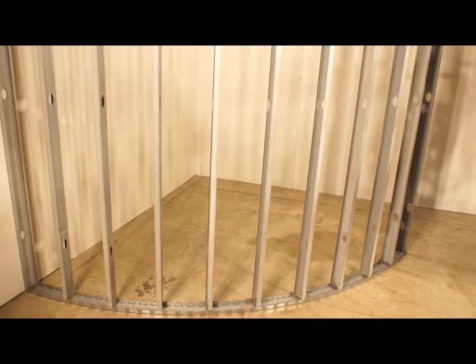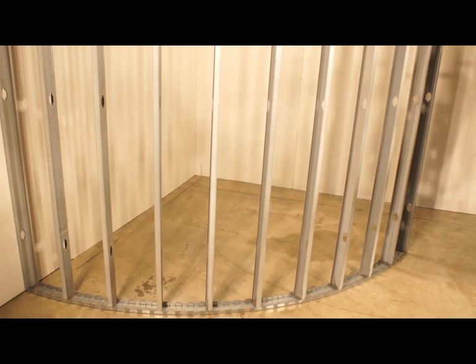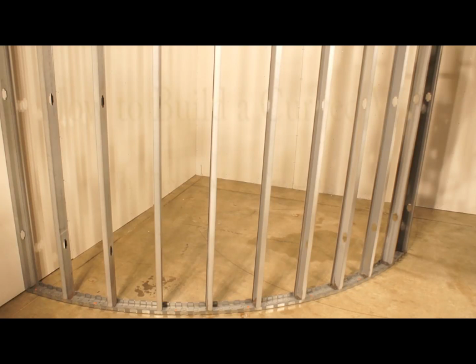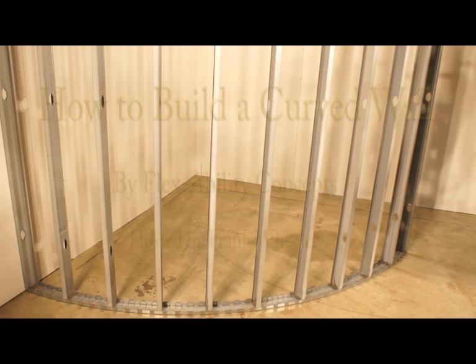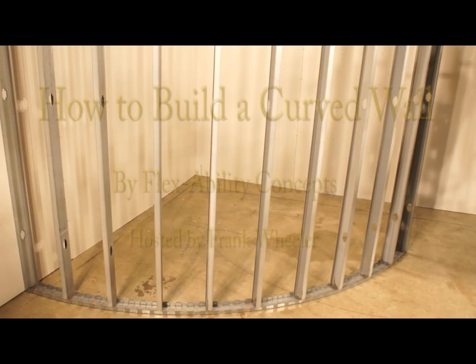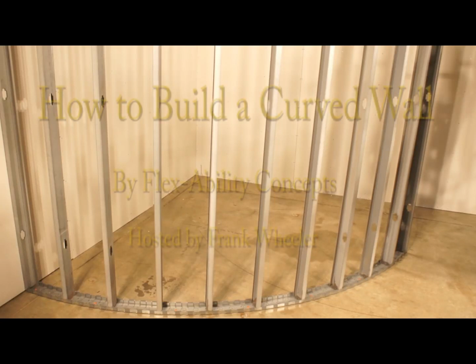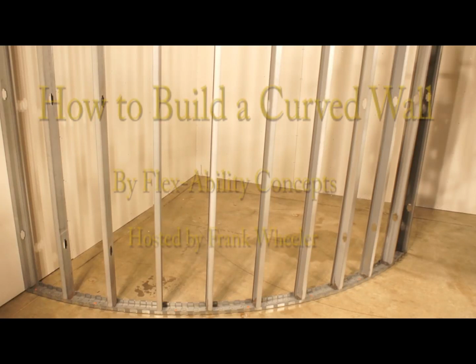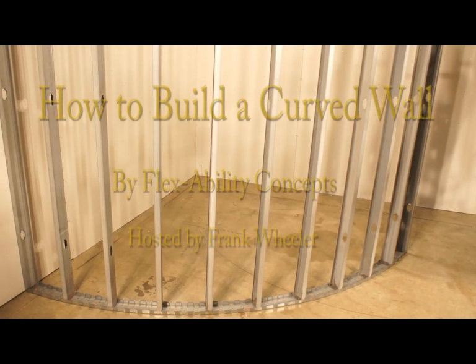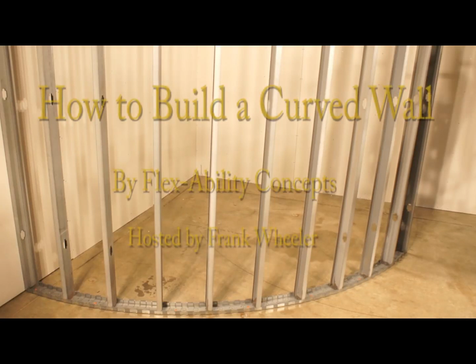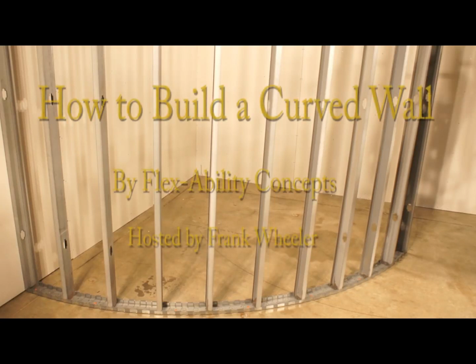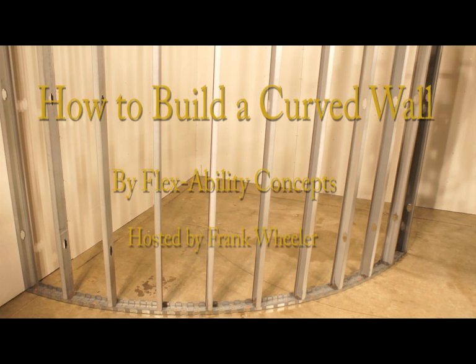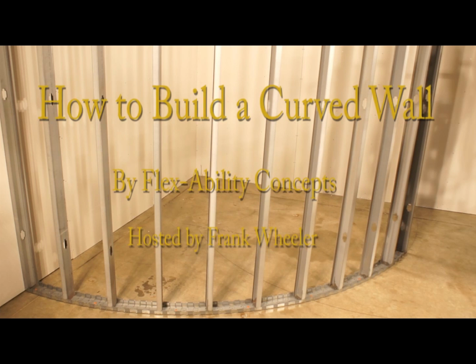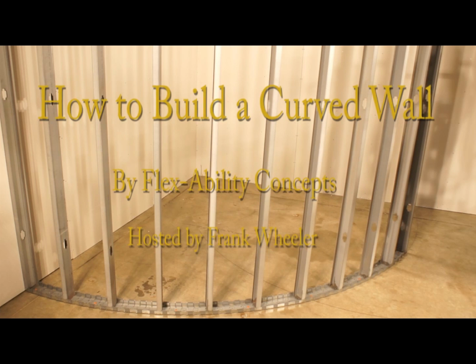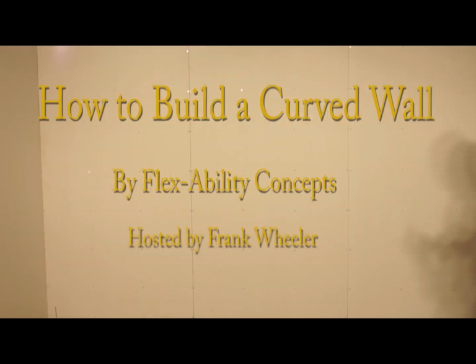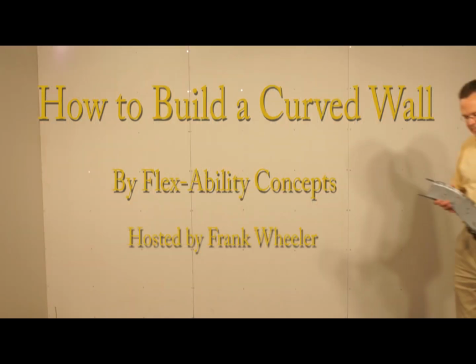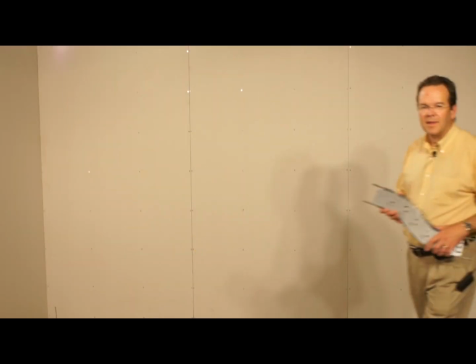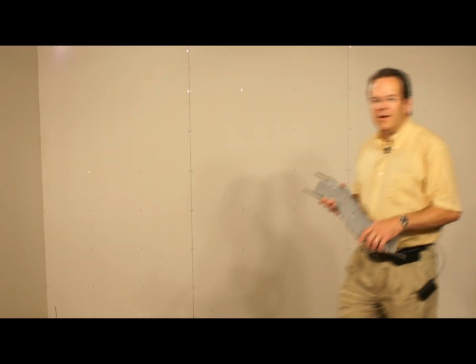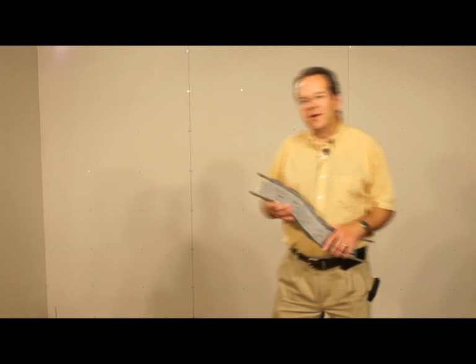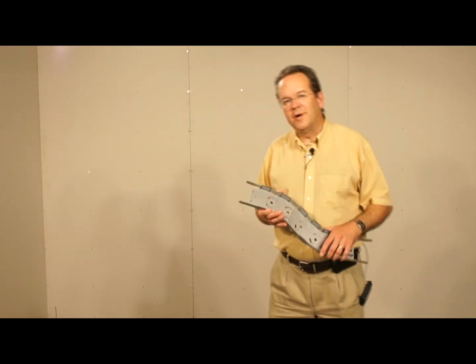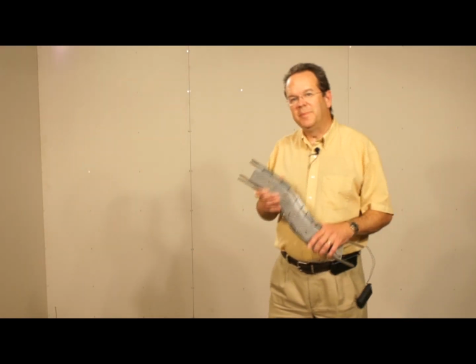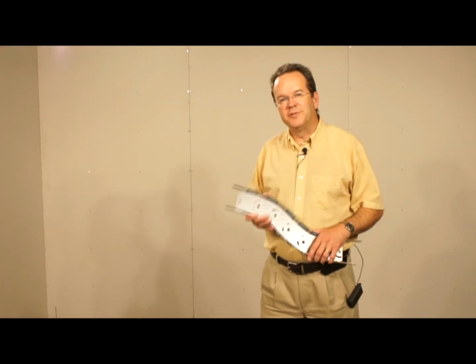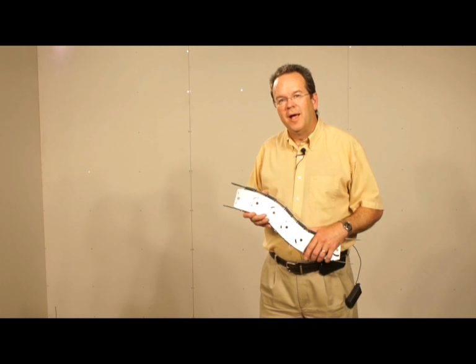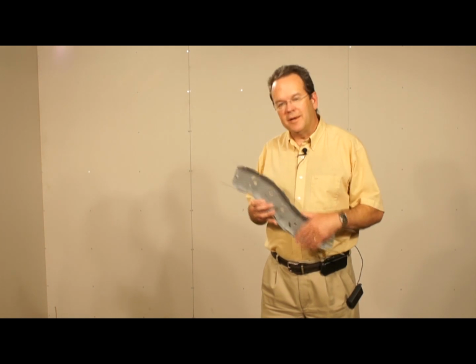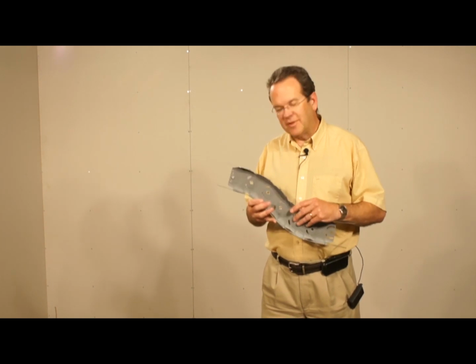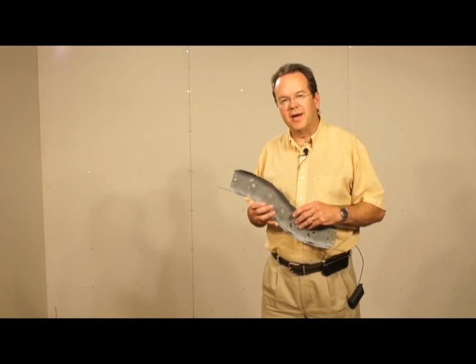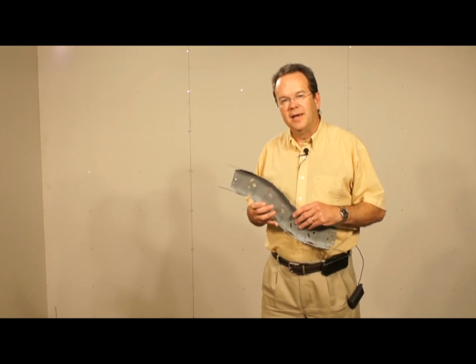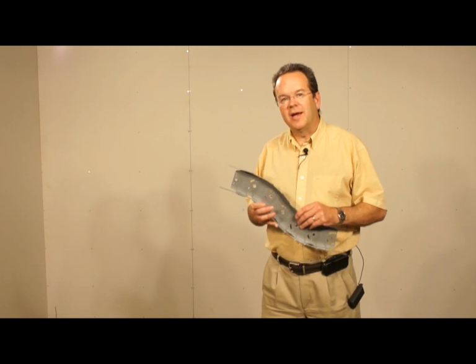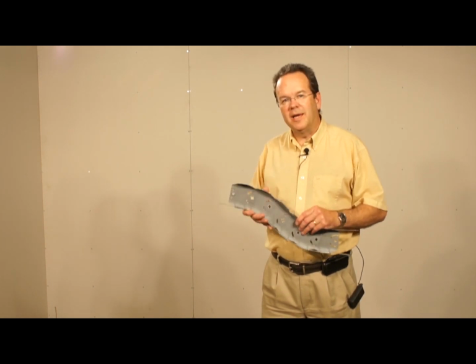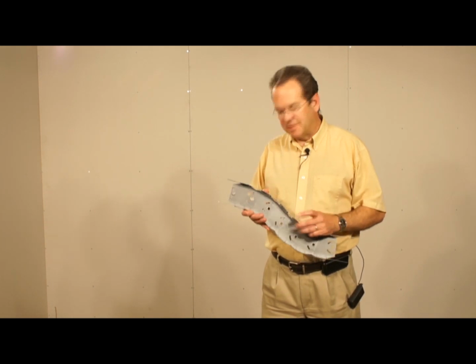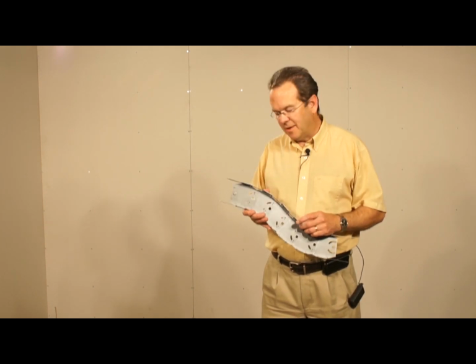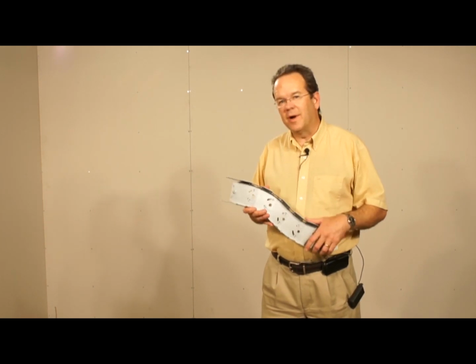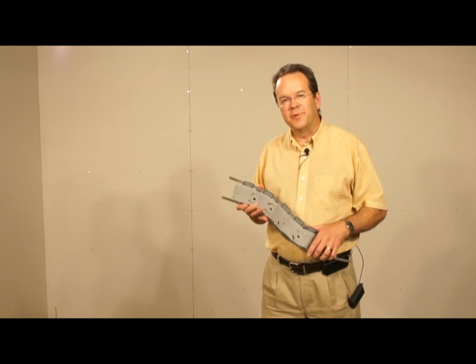In this video, we will show you how to build a curved wall the easy way, using FlexiTrack. Framing curved walls used to be quite a chore, but now using FlexiTrack, even a guy like me can do it simply without breaking a sweat.